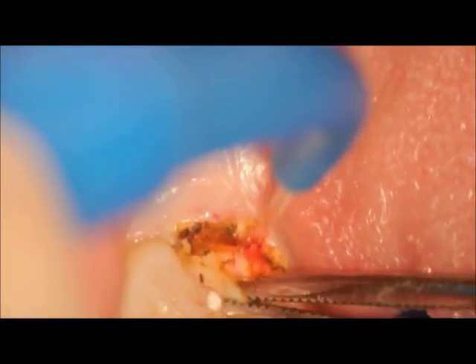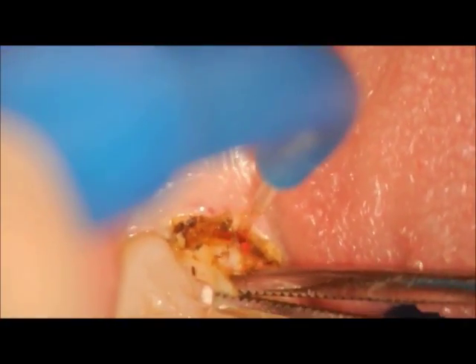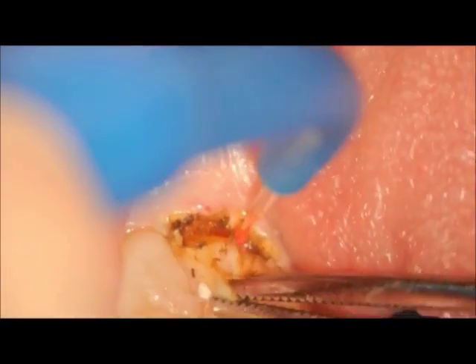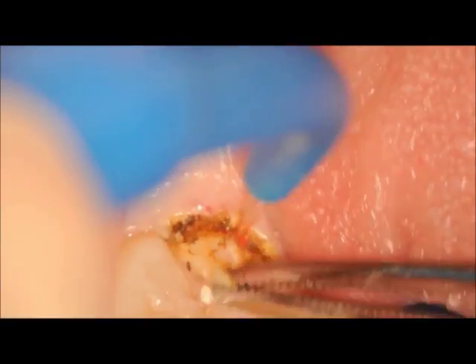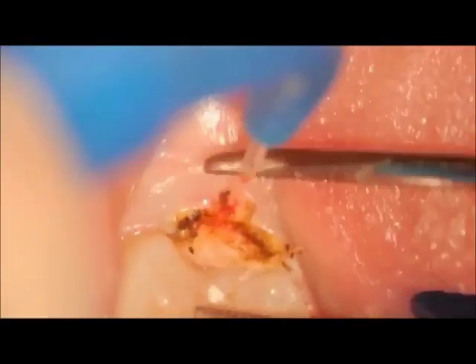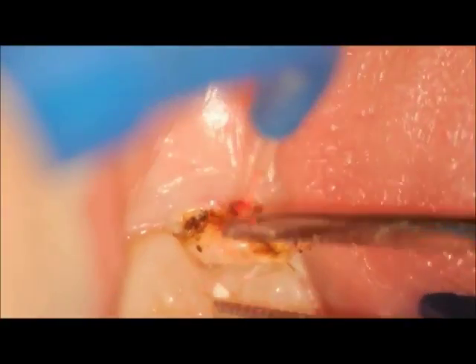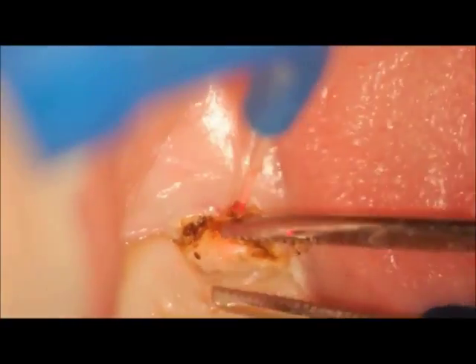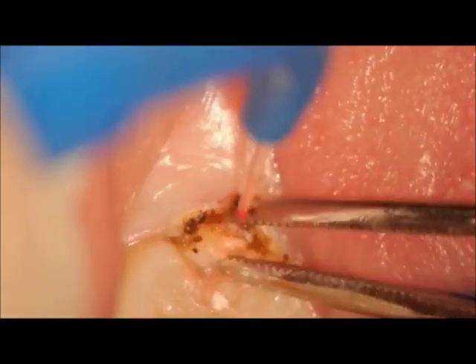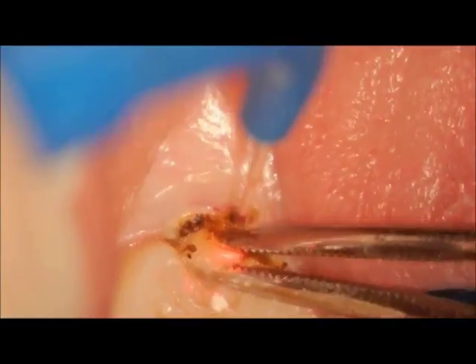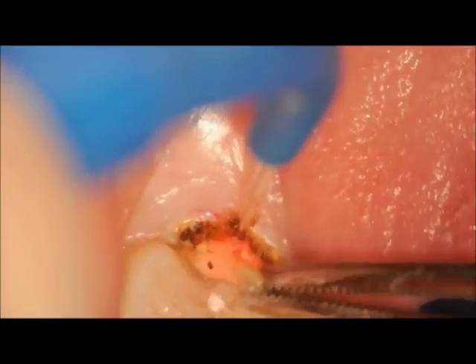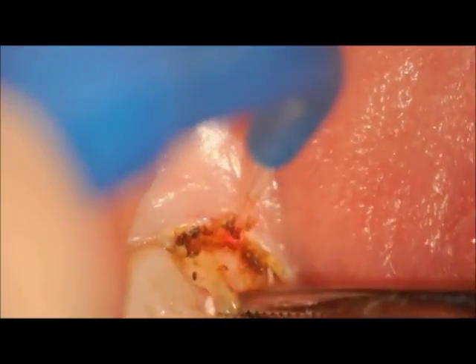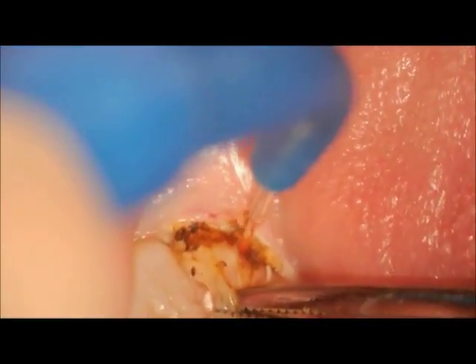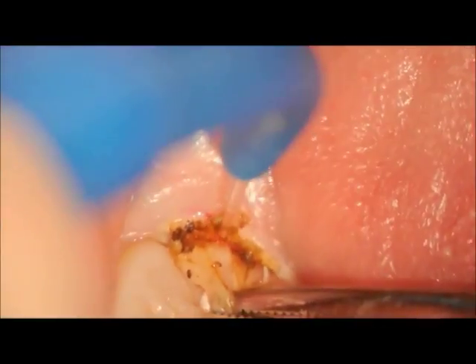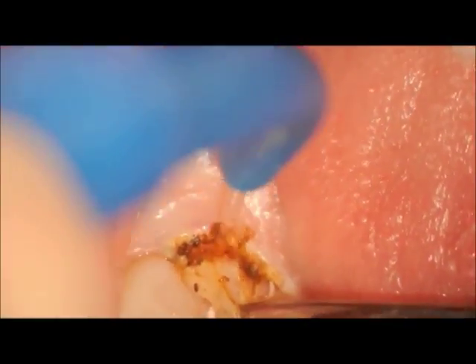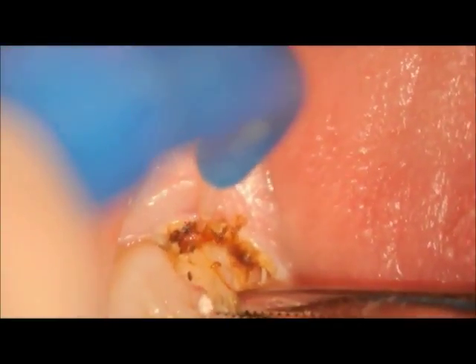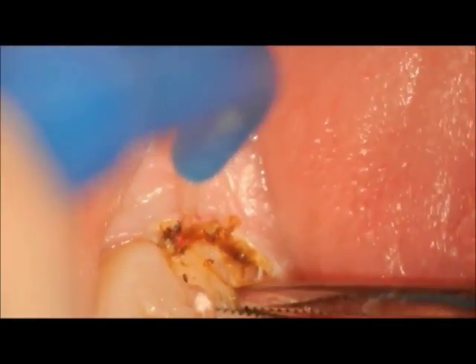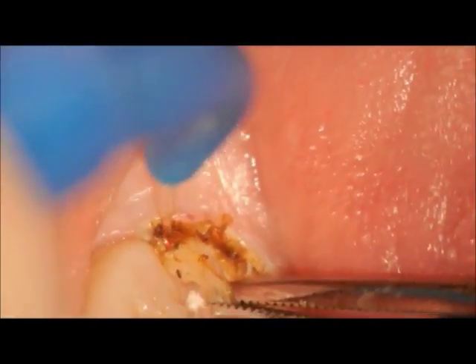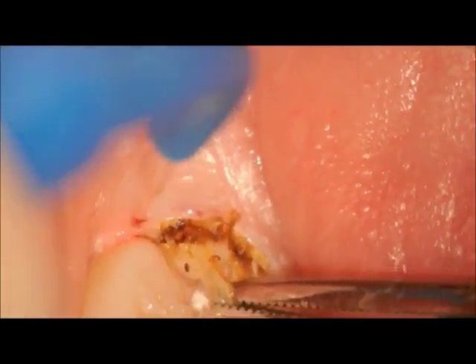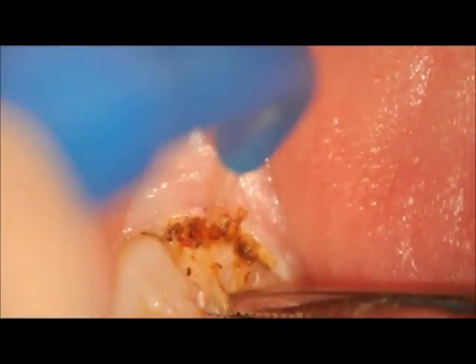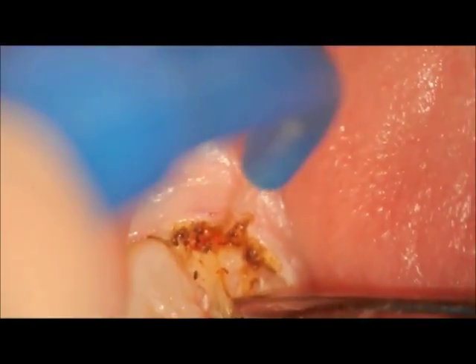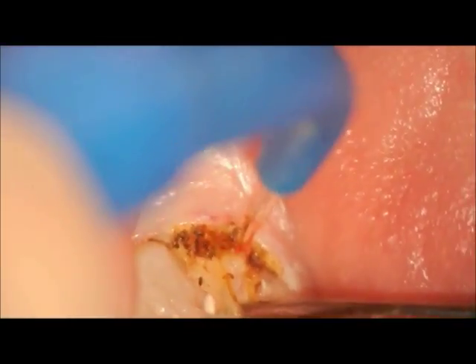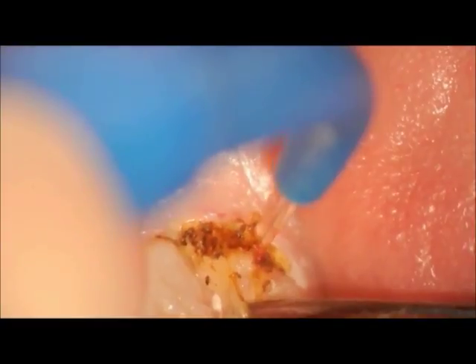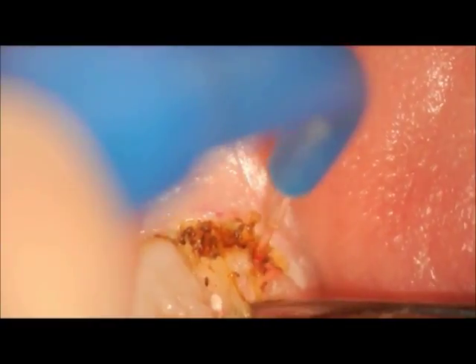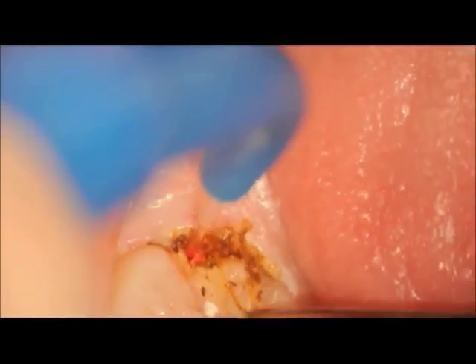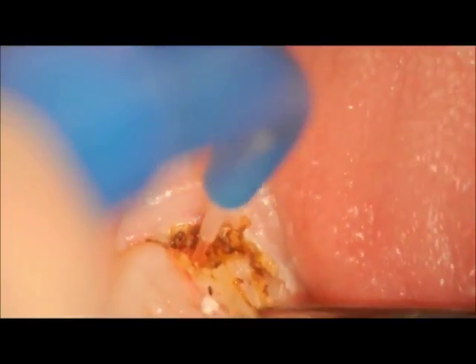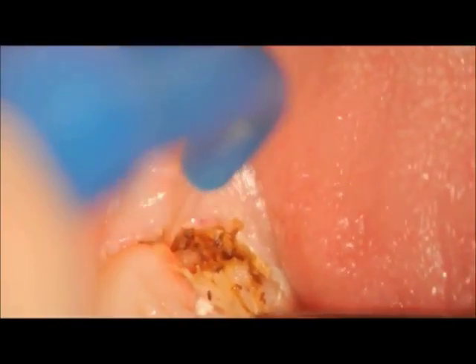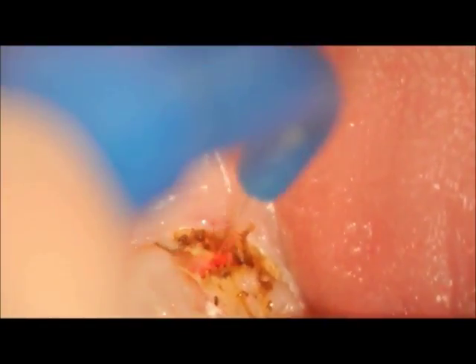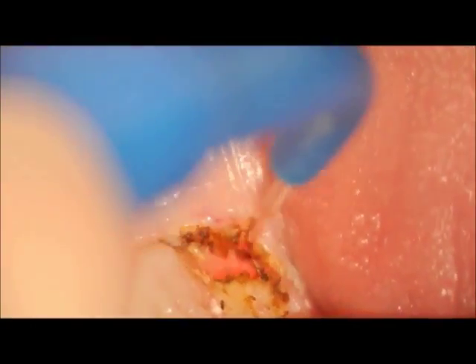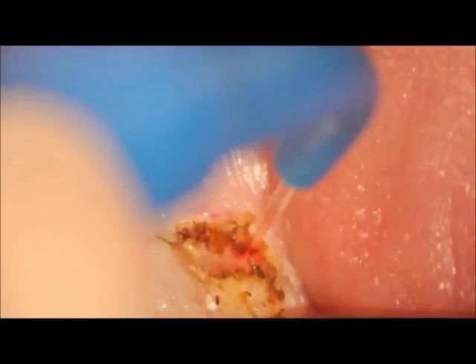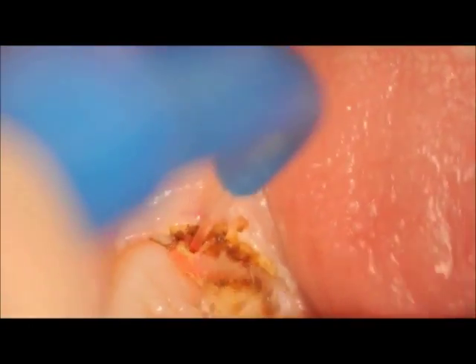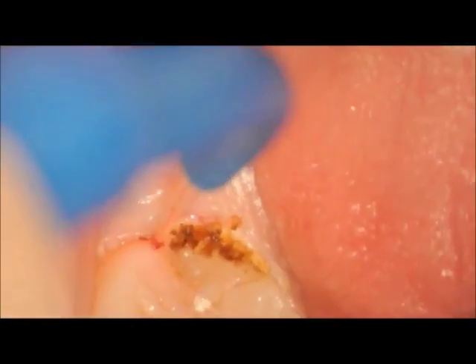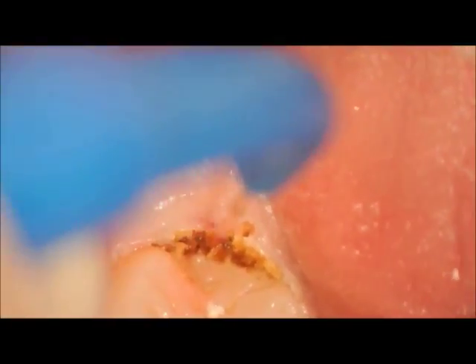So after repeatedly going up and down, I grabbed the tissue tag with a pair of cotton pliers and tried to make more of a distal wedge shape going back and forth, and gradually the piece was able to be removed.